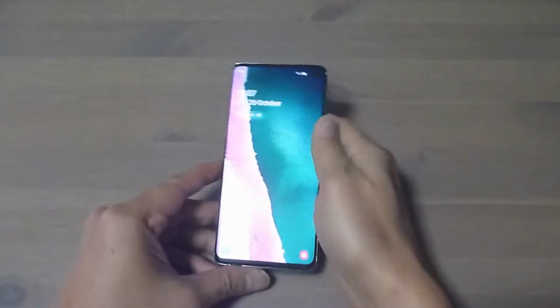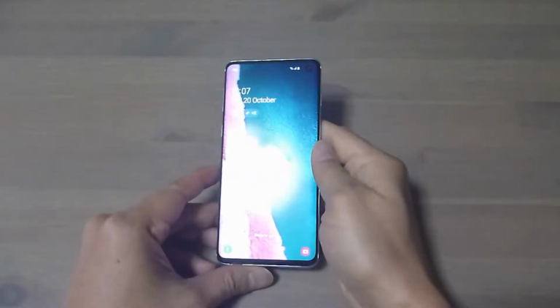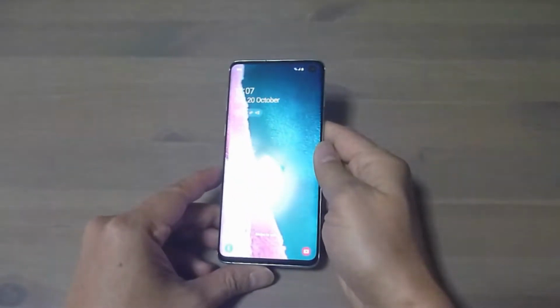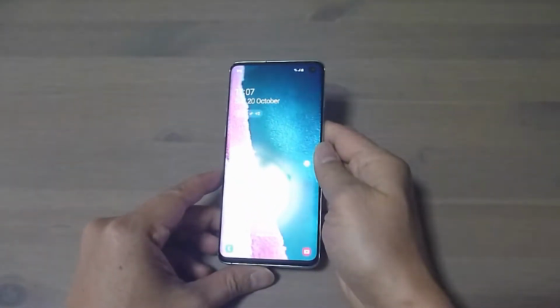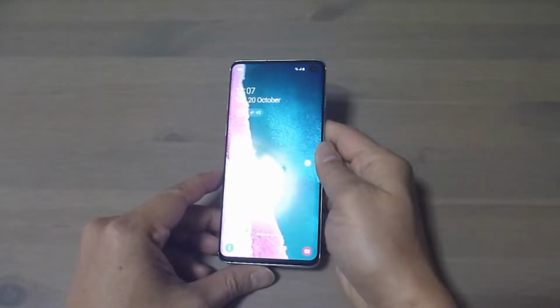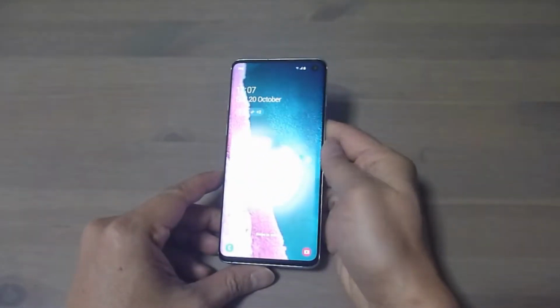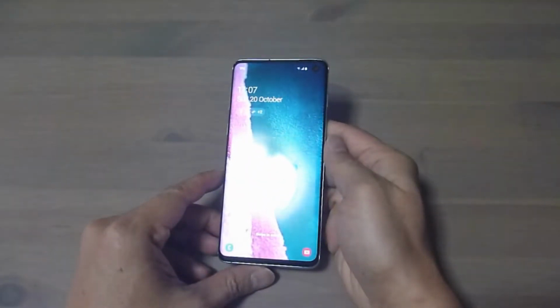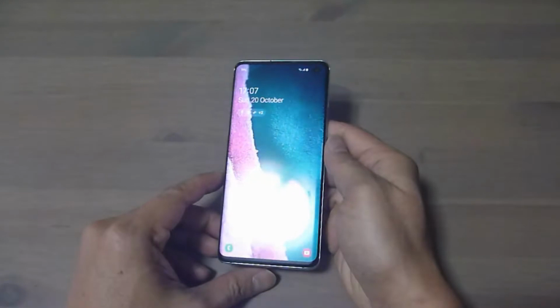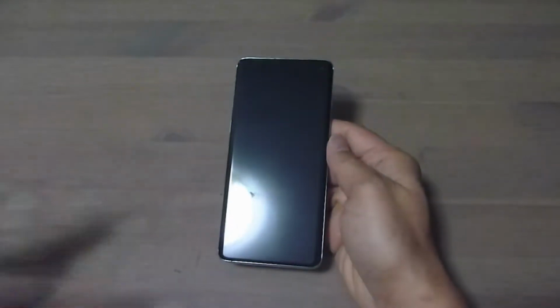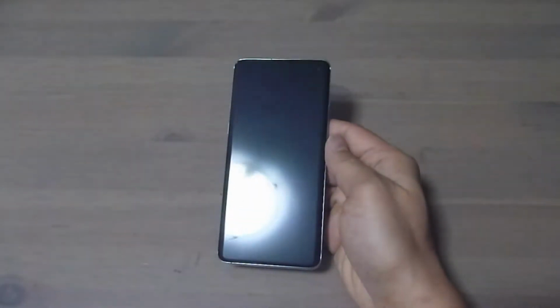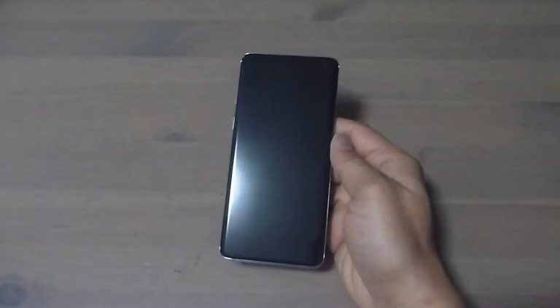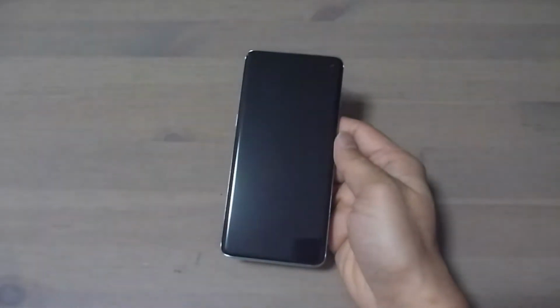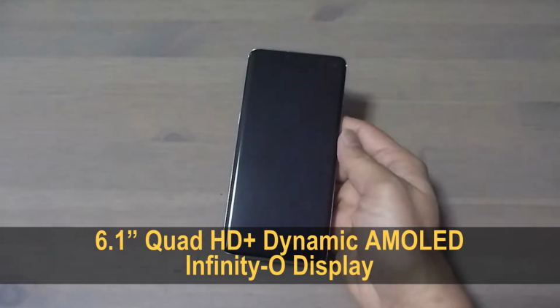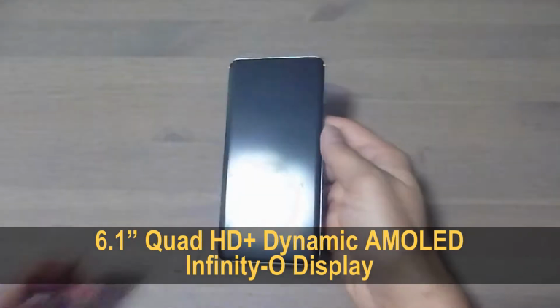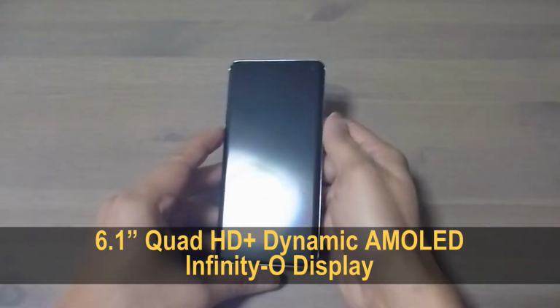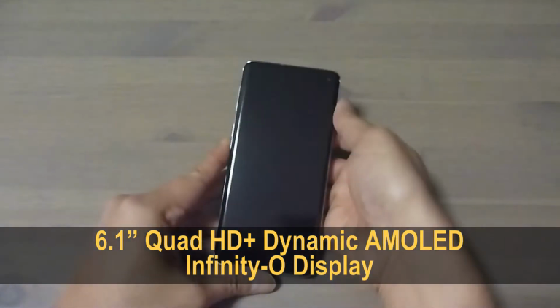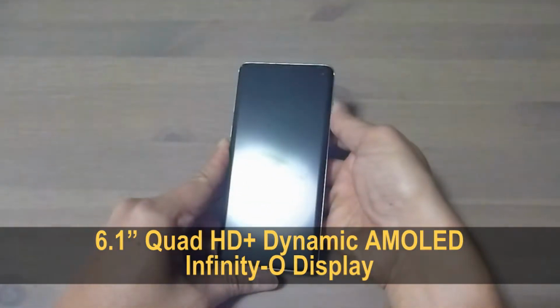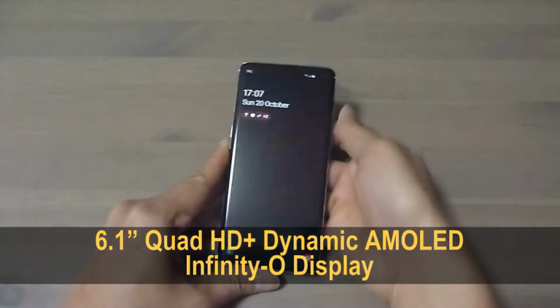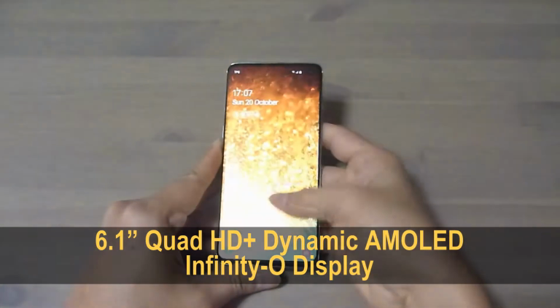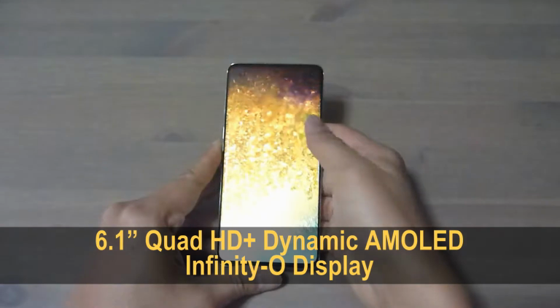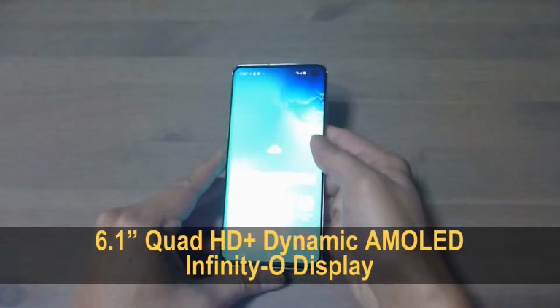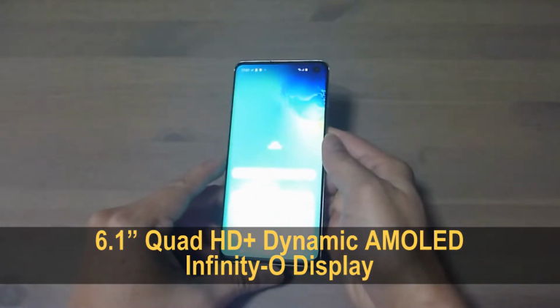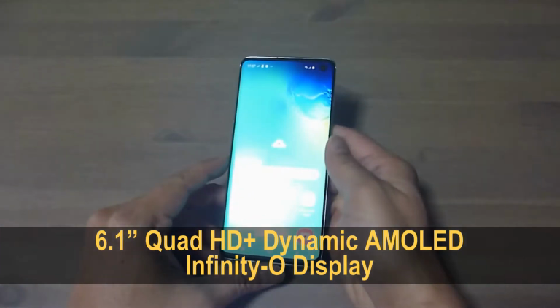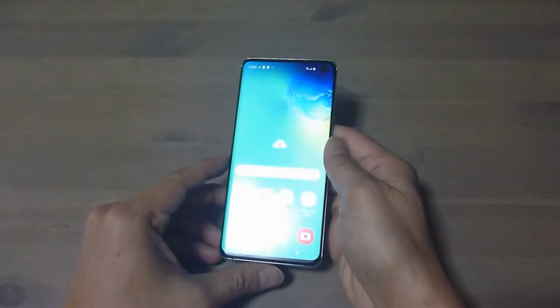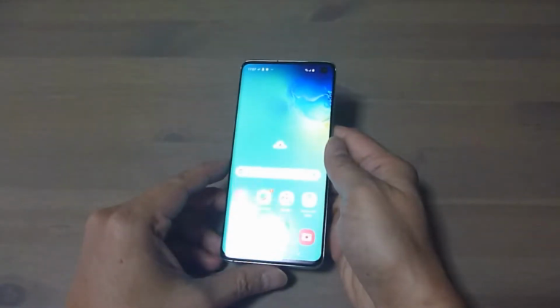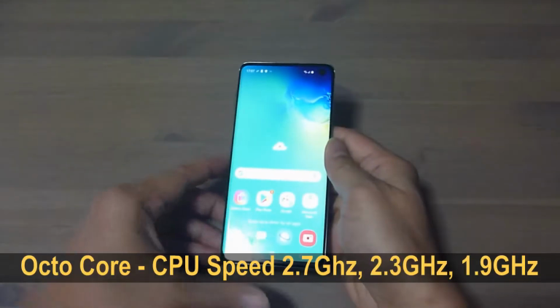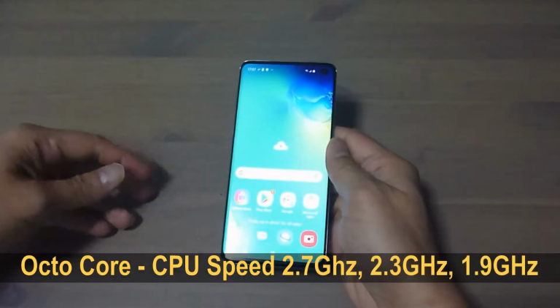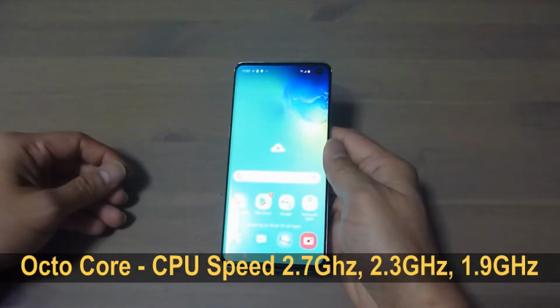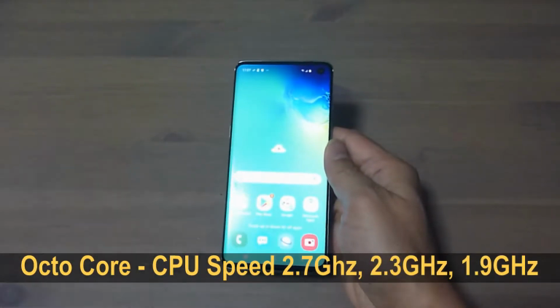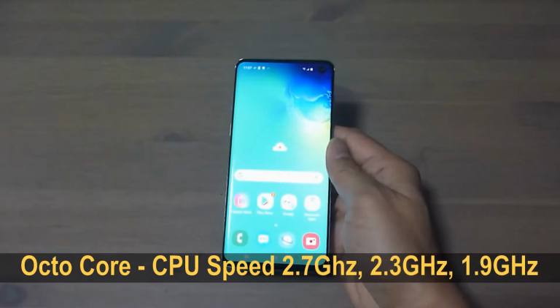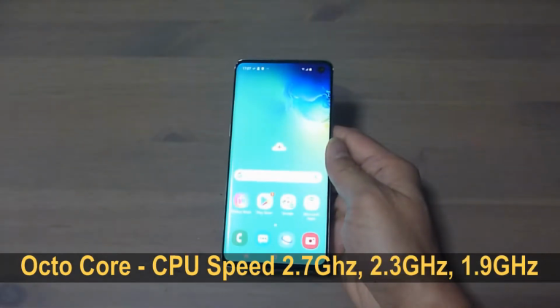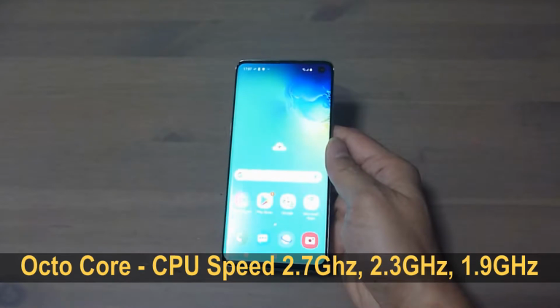First up is the display. It has got a 6.1 inch dynamic AMOLED display. And the processor it is using is the OctoCore.